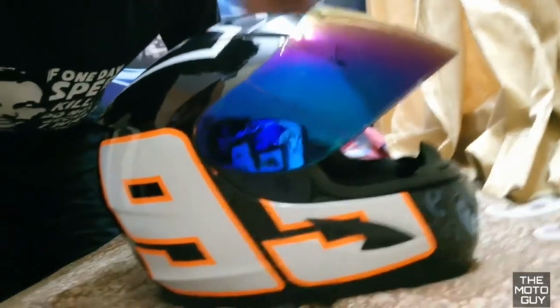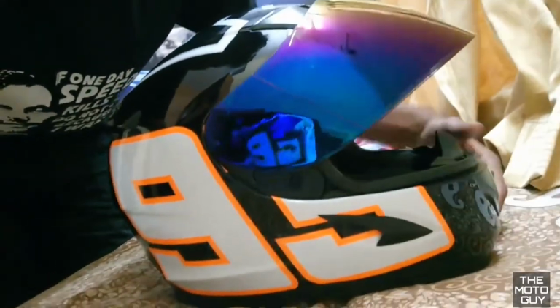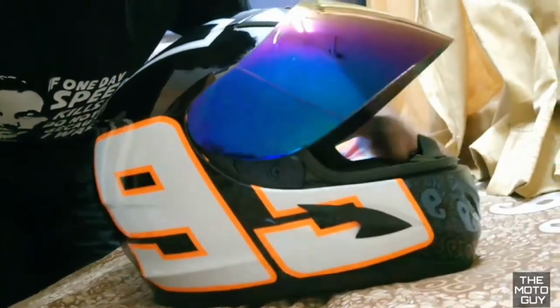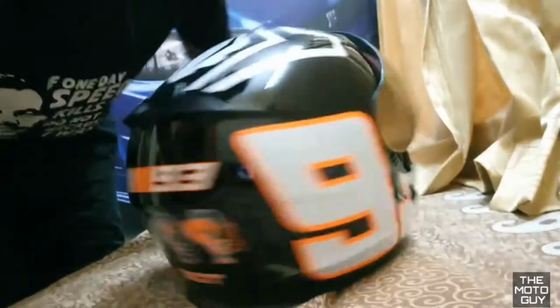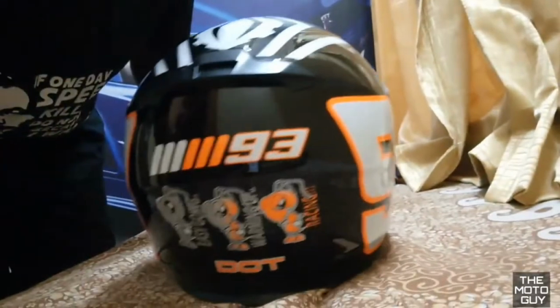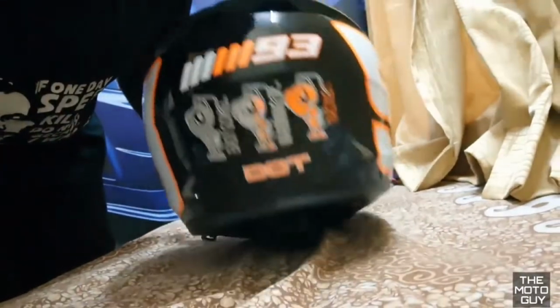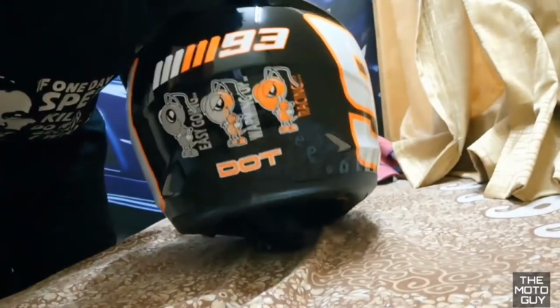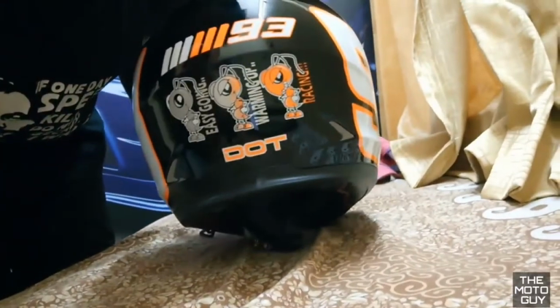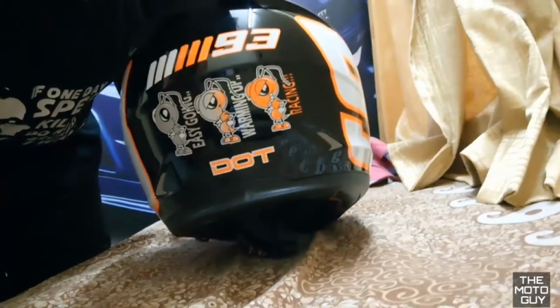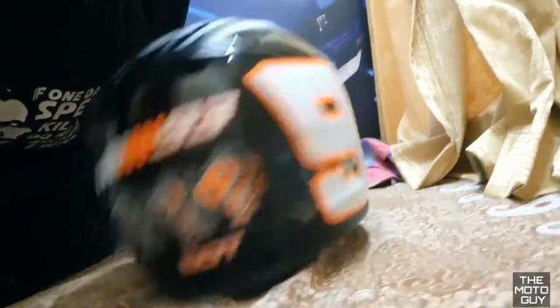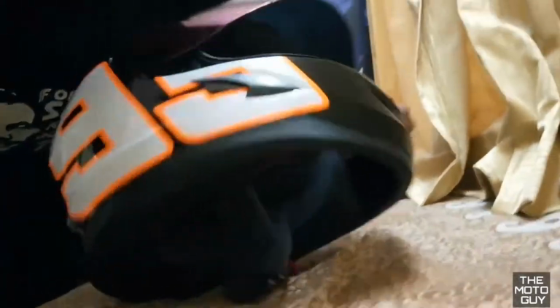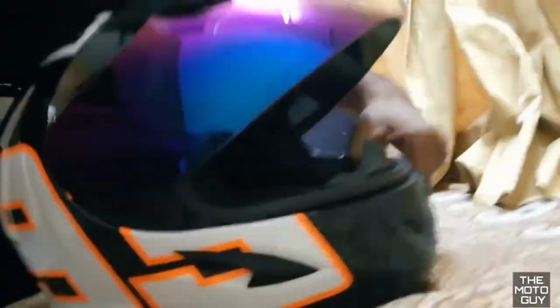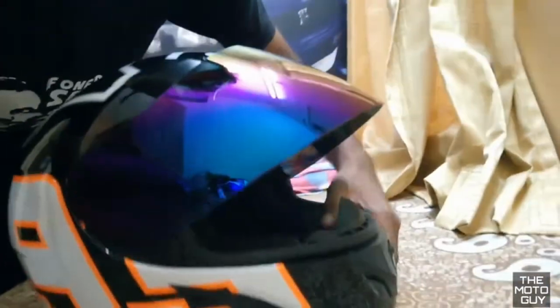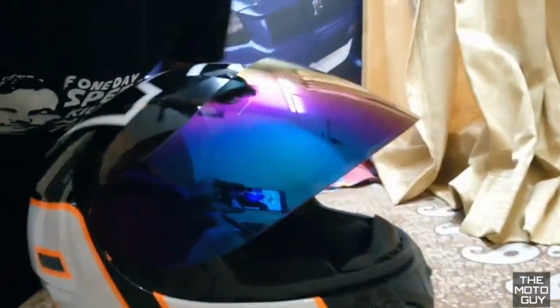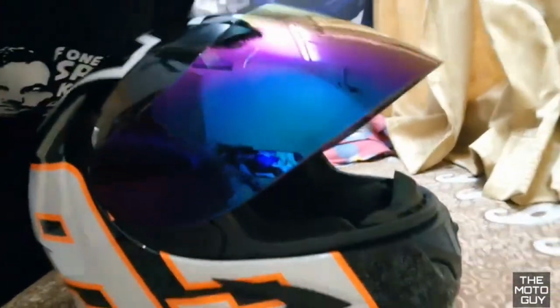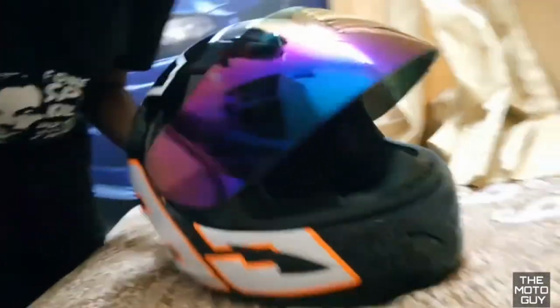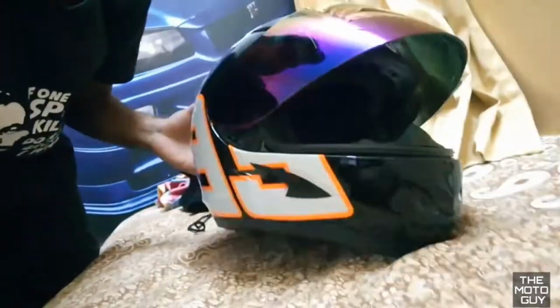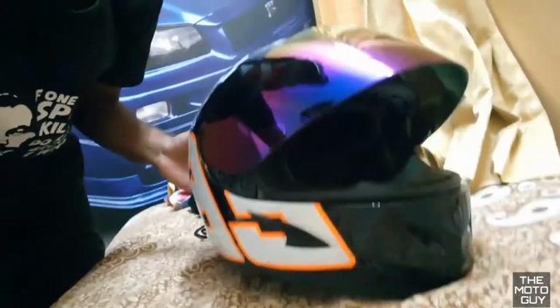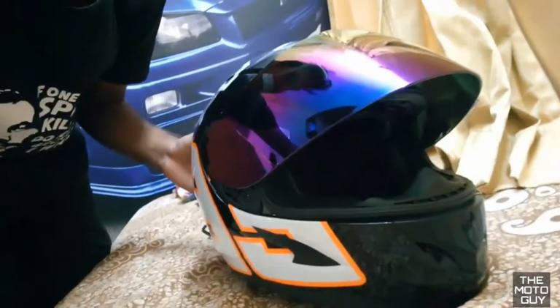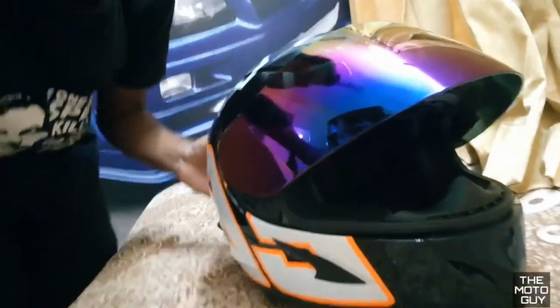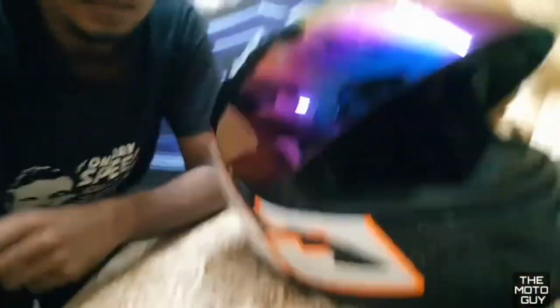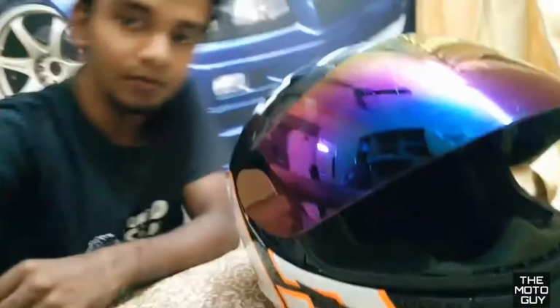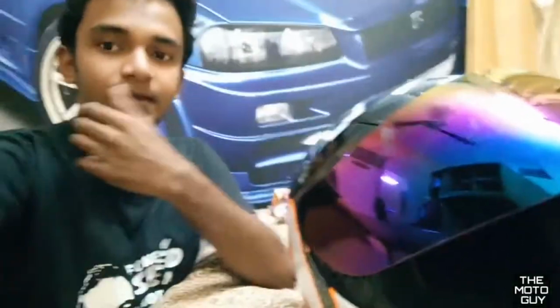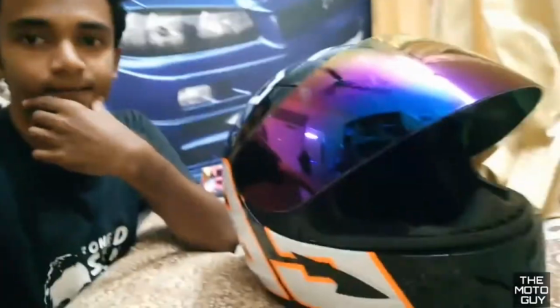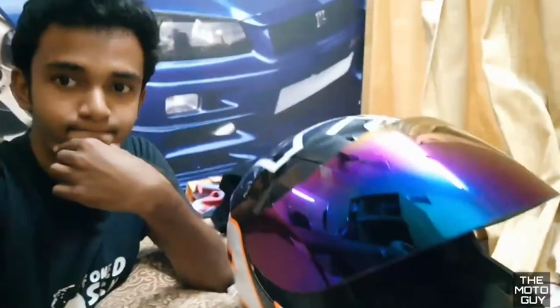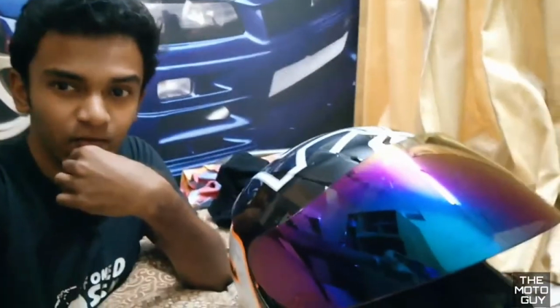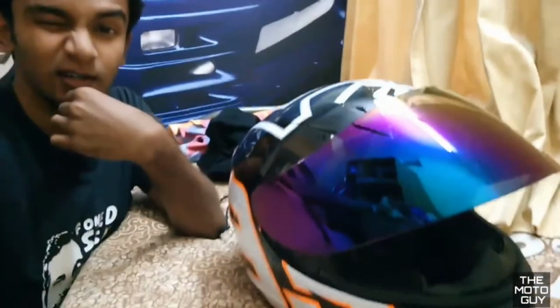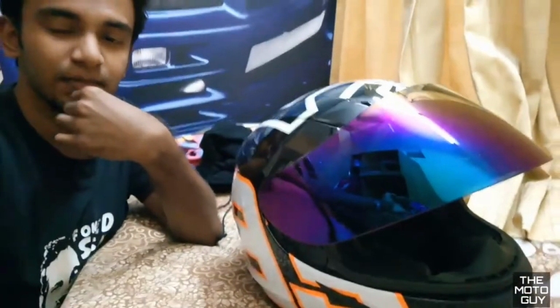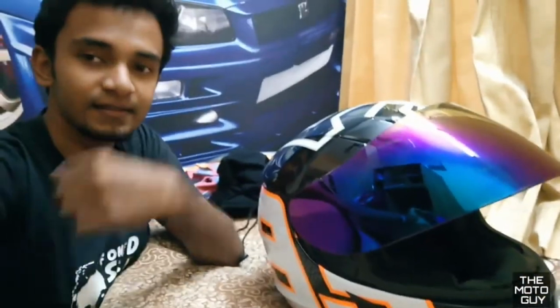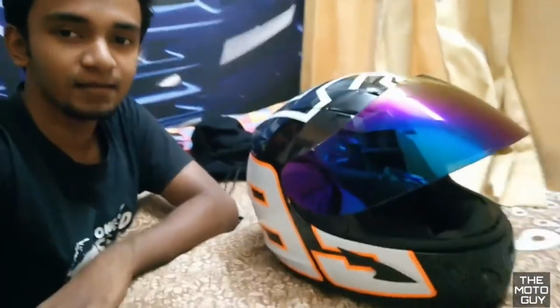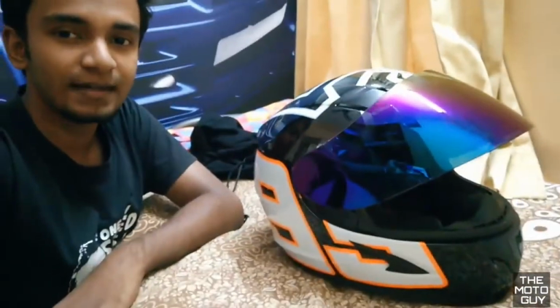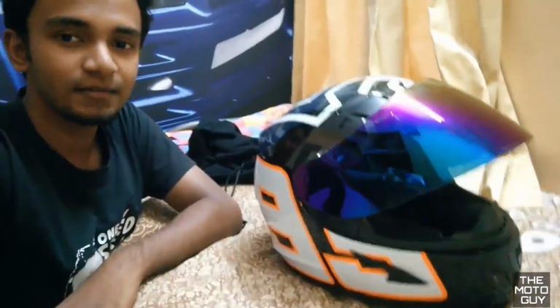It is dope certified. So yeah guys, this is my new helmet. I gotta get some new helmet — this is my action challenge.